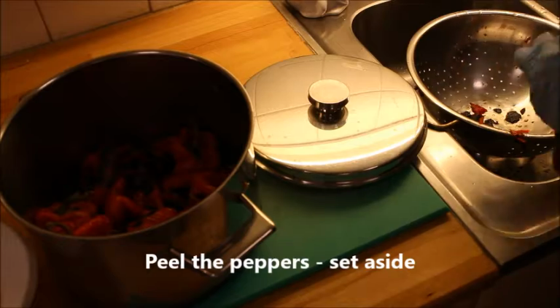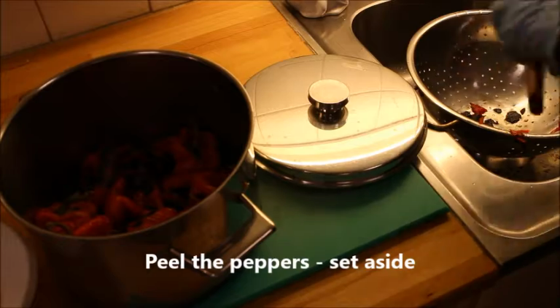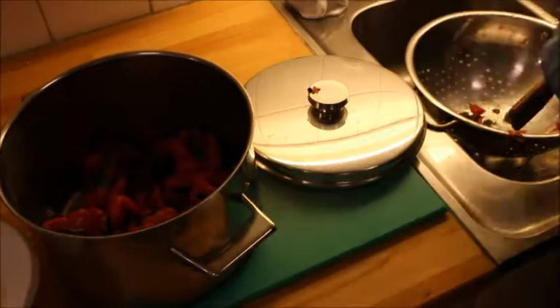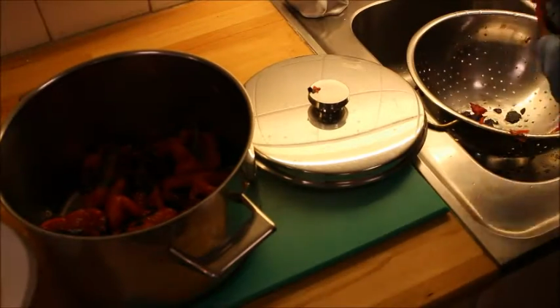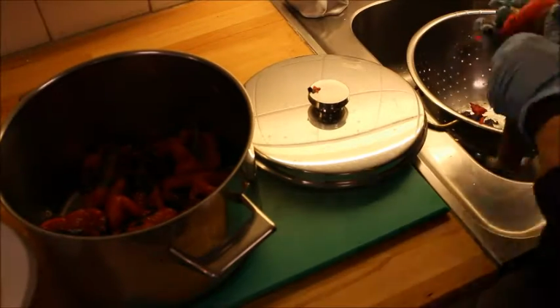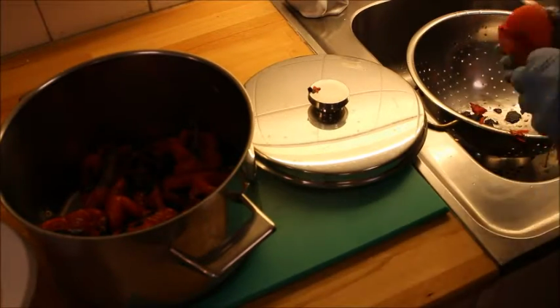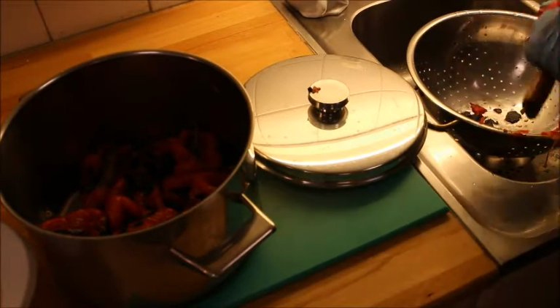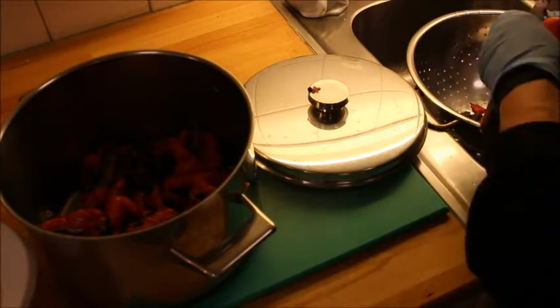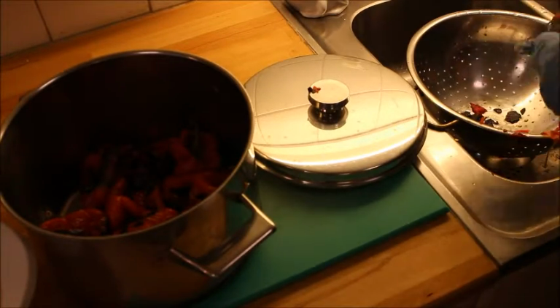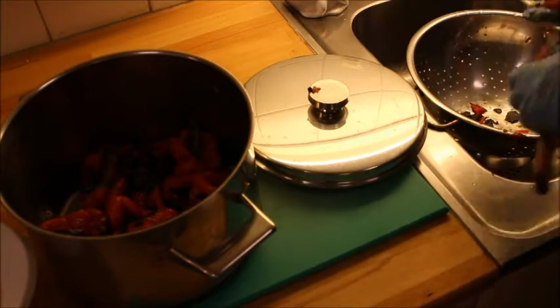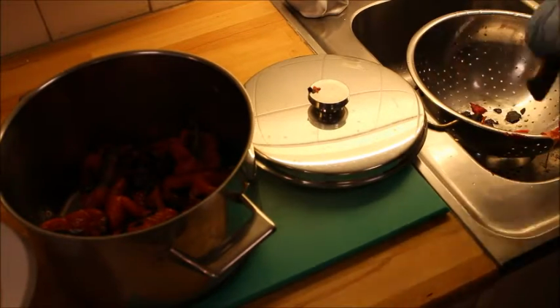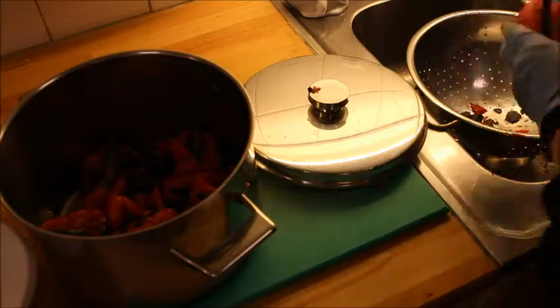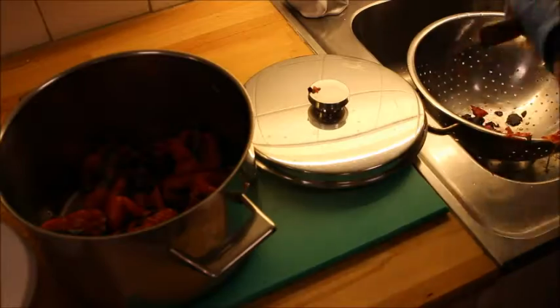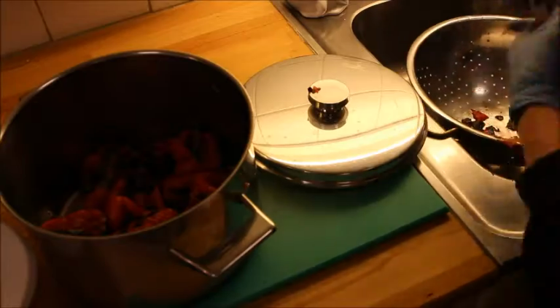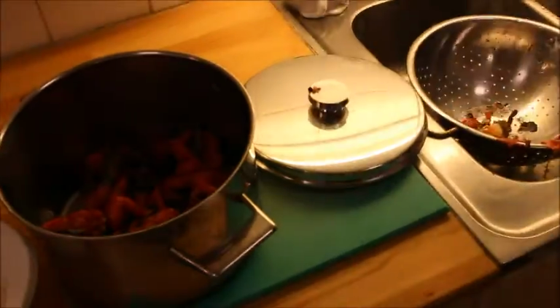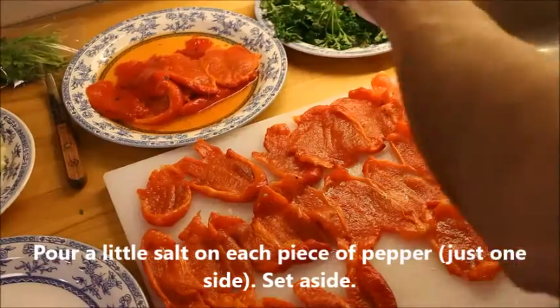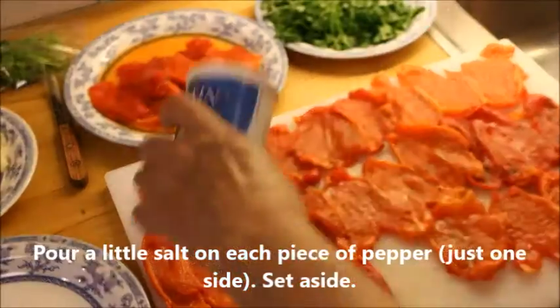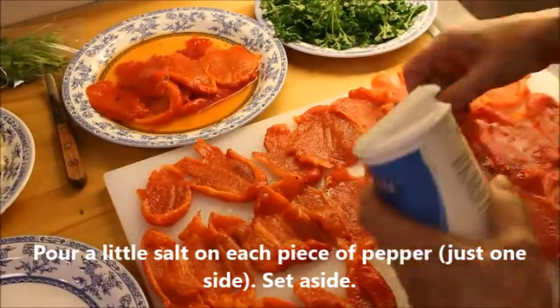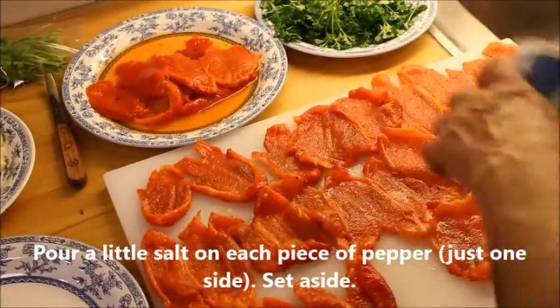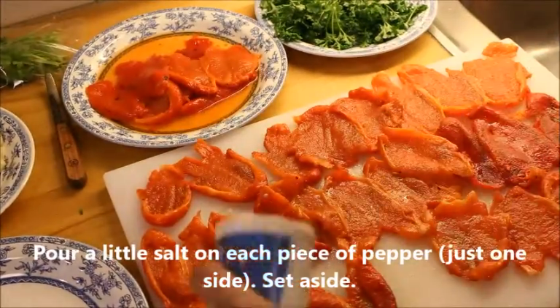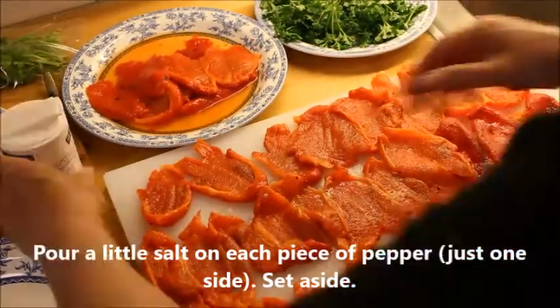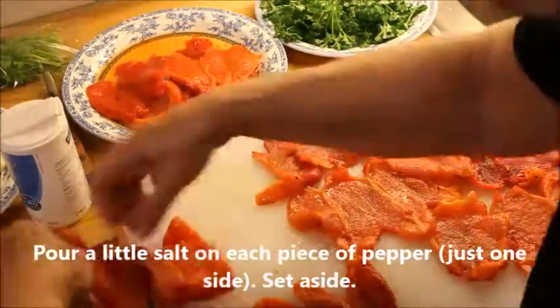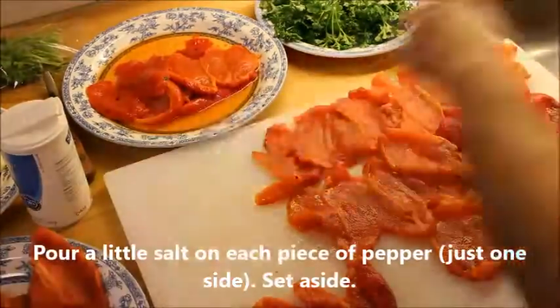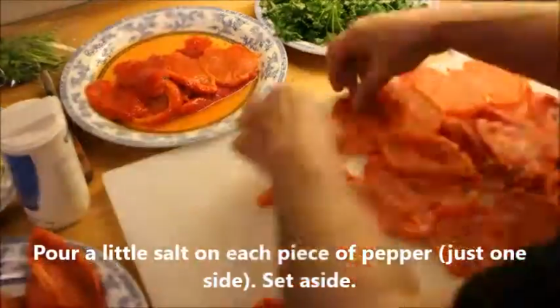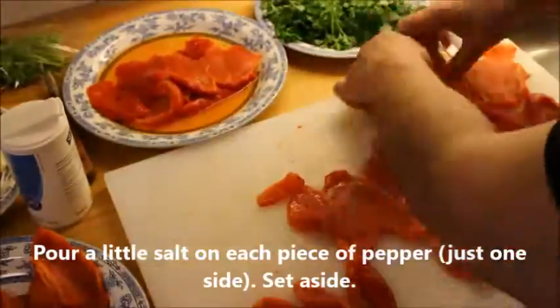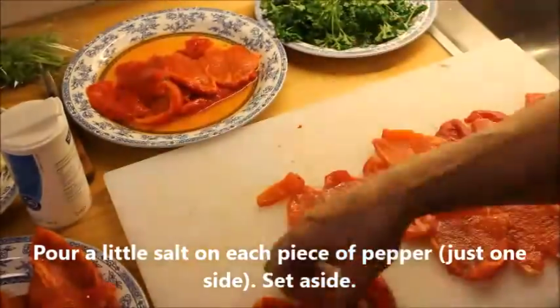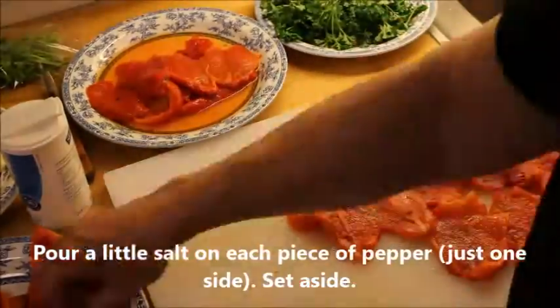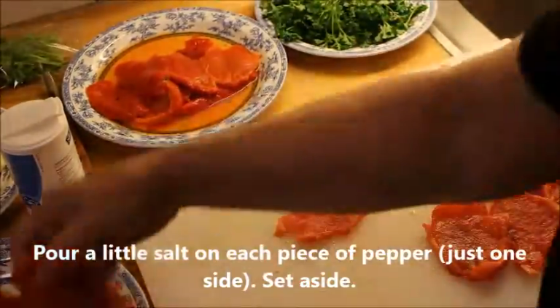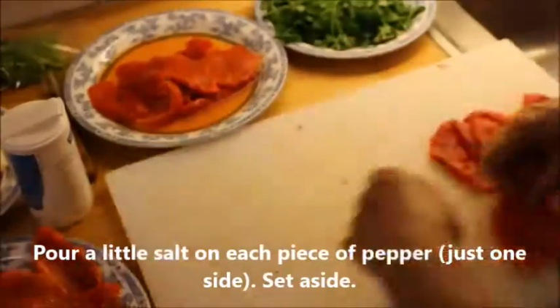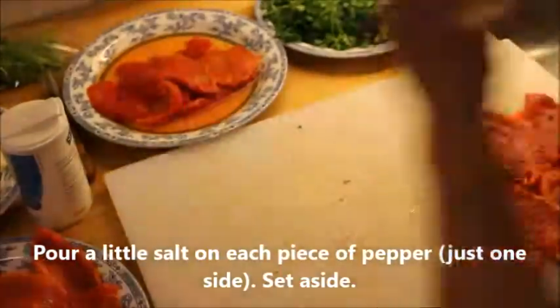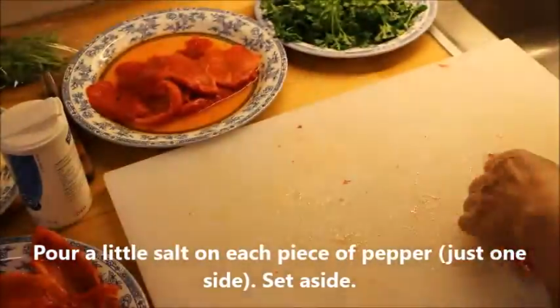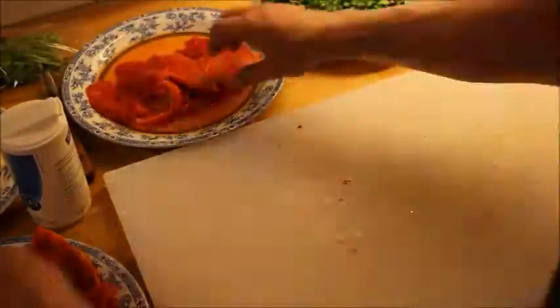Don't use water because it takes almost all the taste away, so try not to use water so much. Then you put them on a tray and salt them only on one side — very little salt, not much.